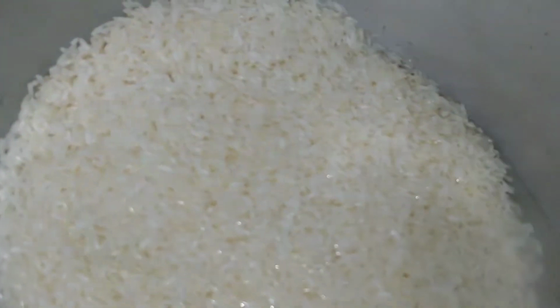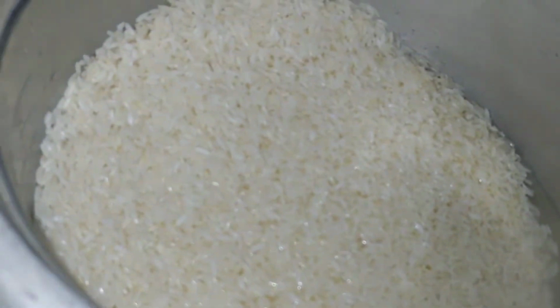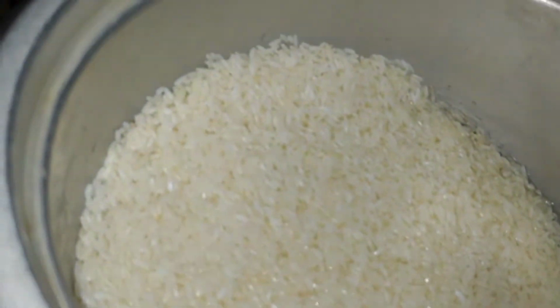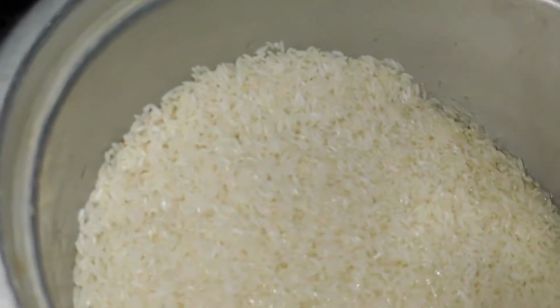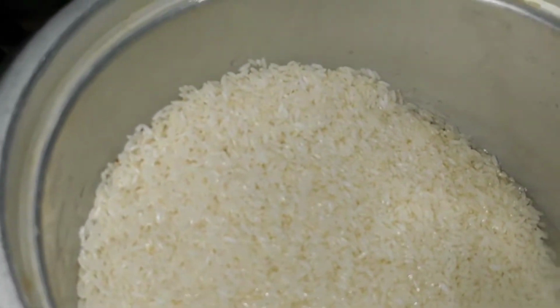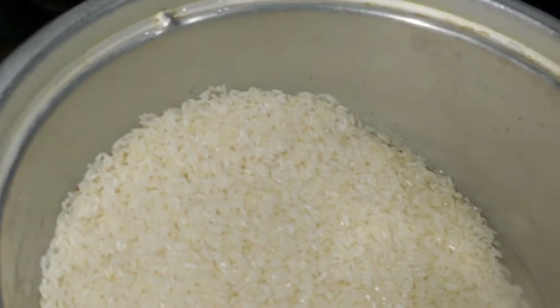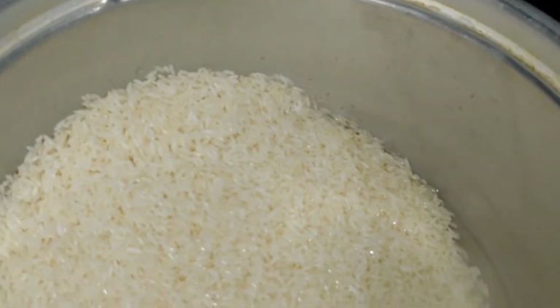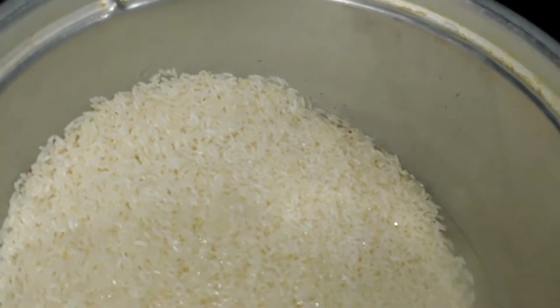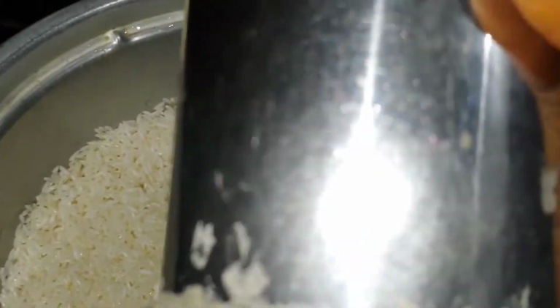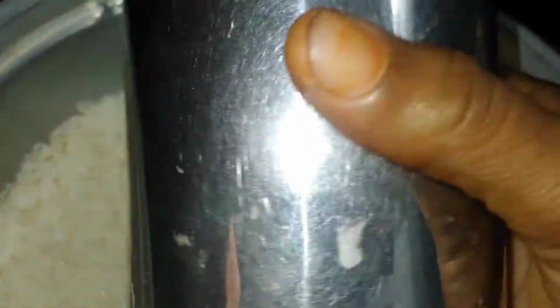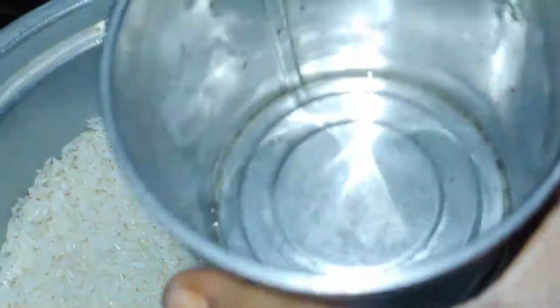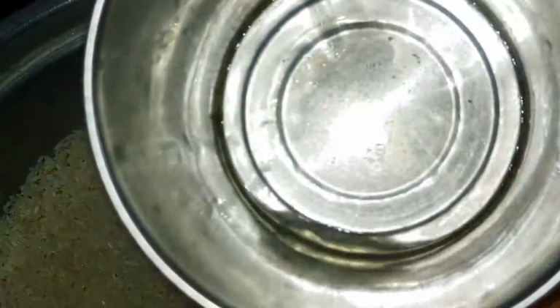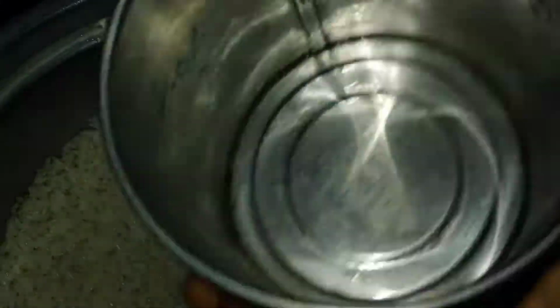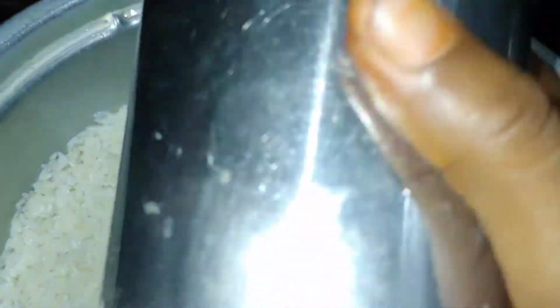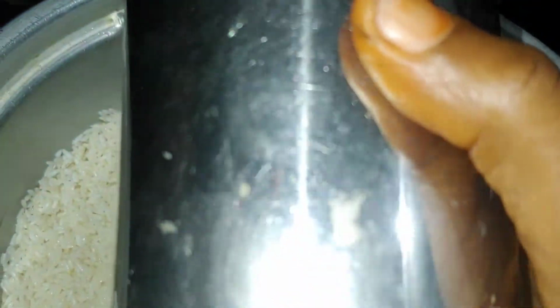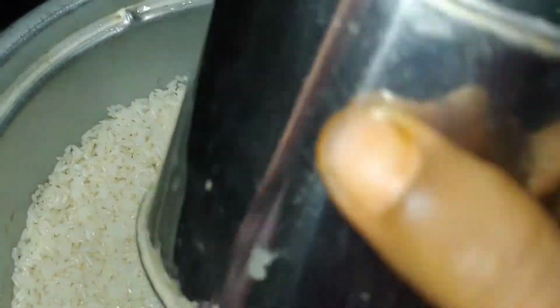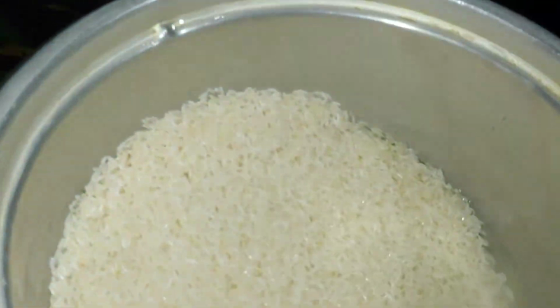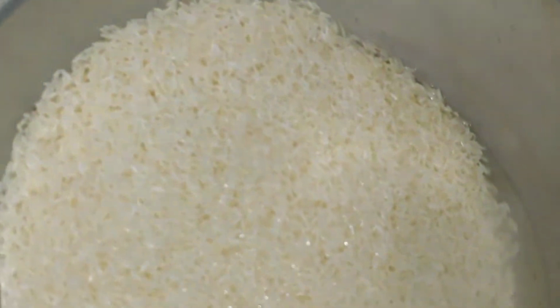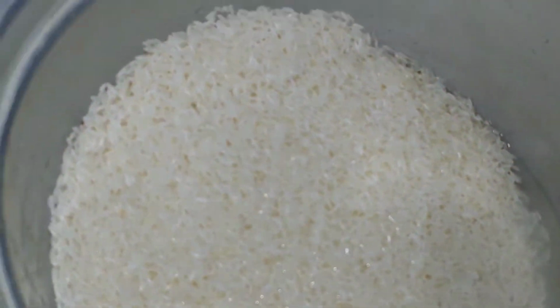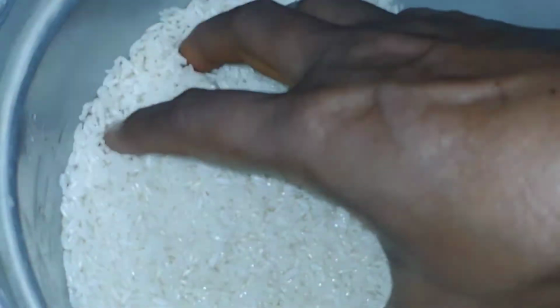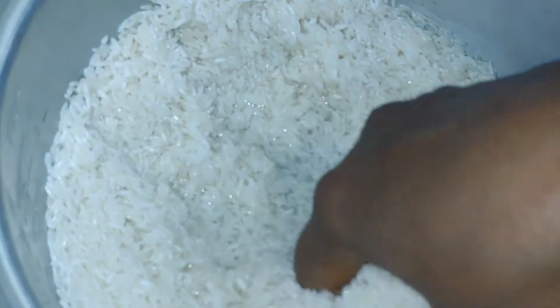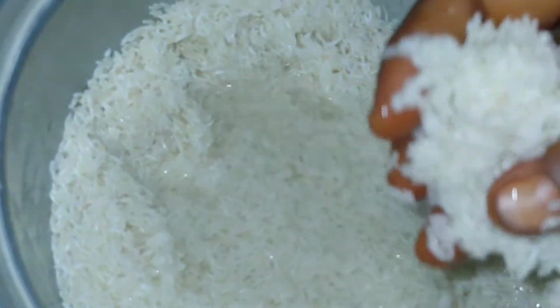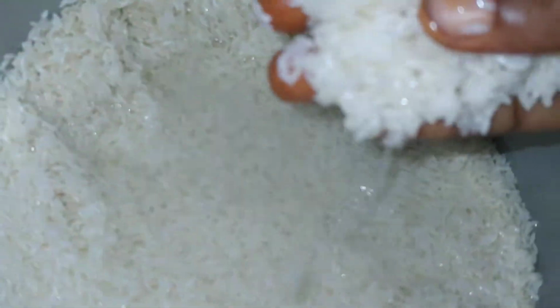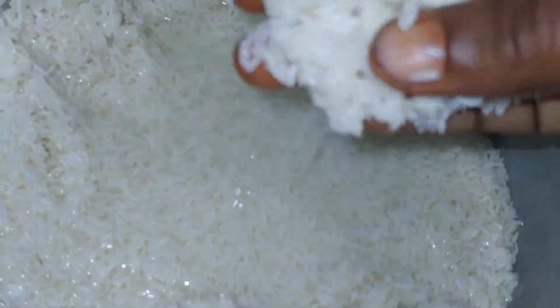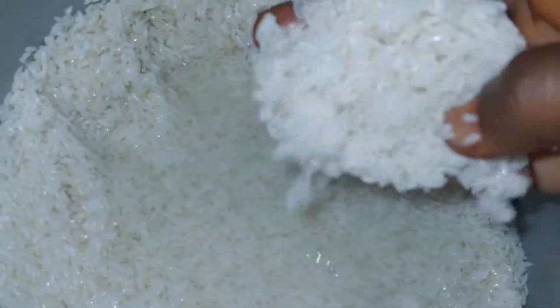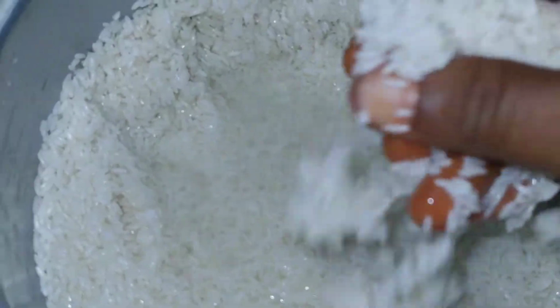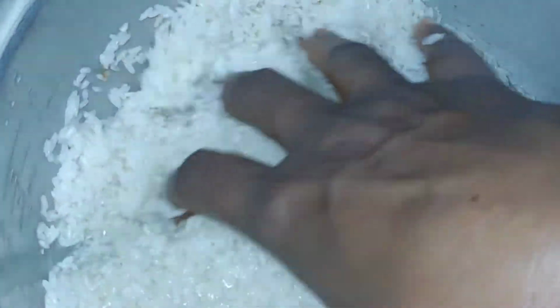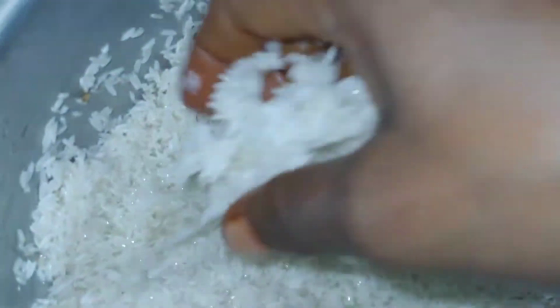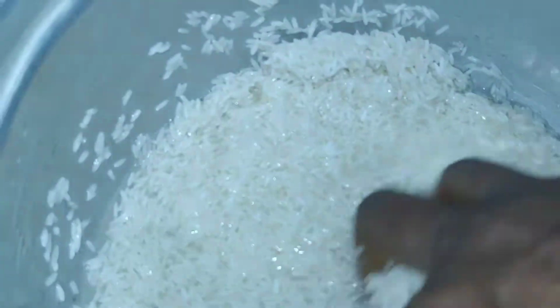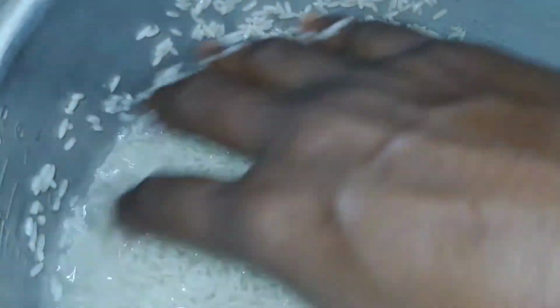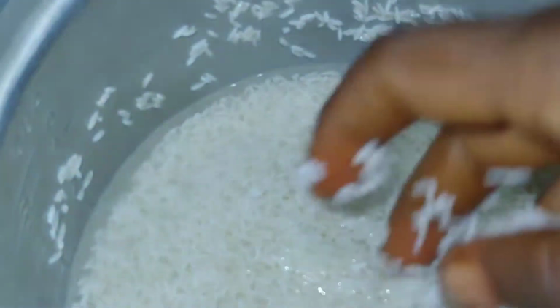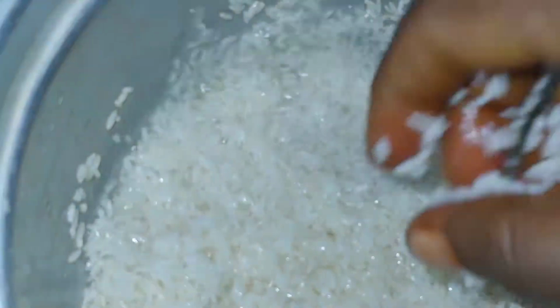Hi friends, welcome to Cortez Re-cooks. I am going to cook the white rice for 3 hours.